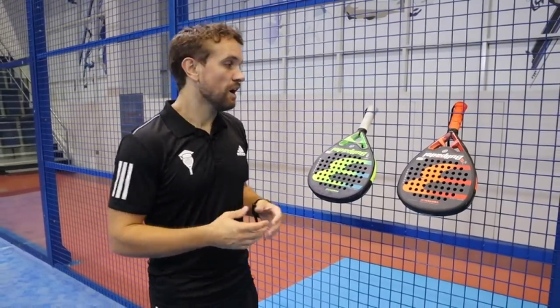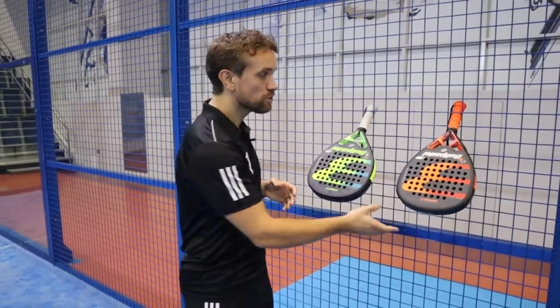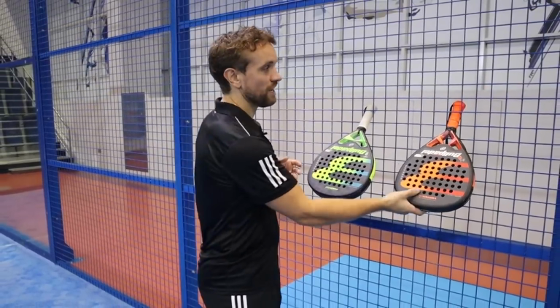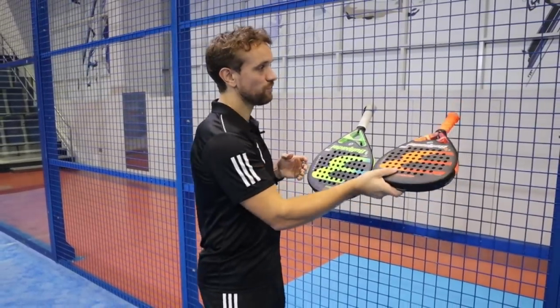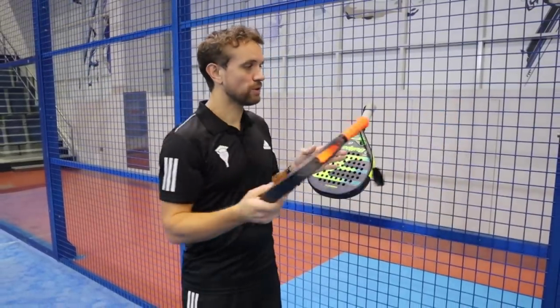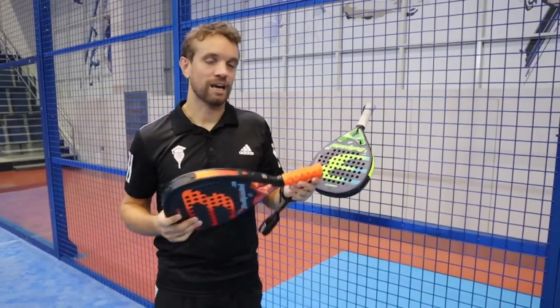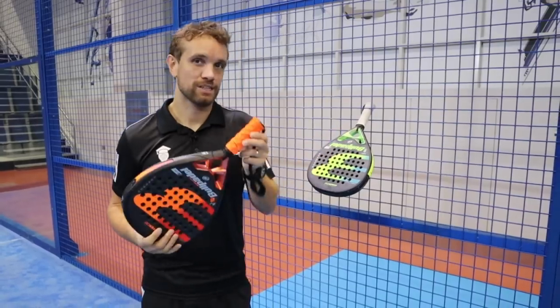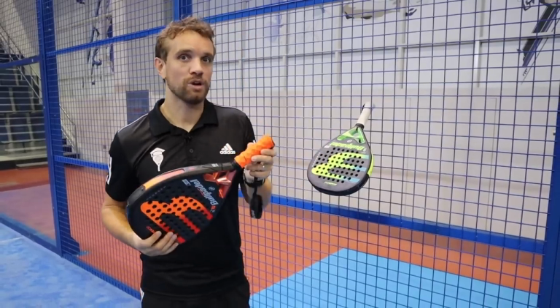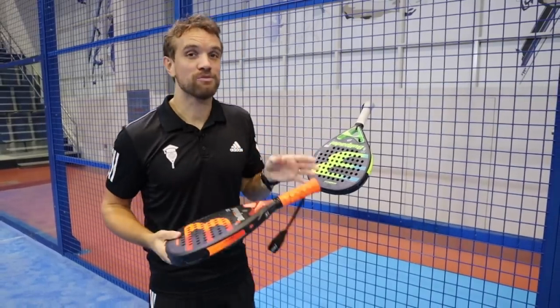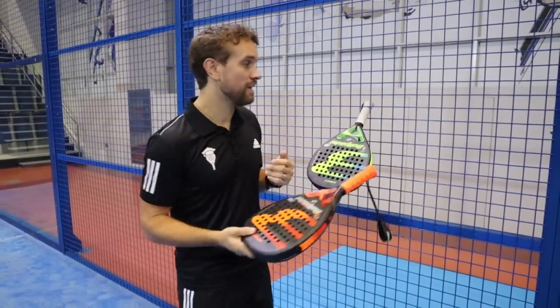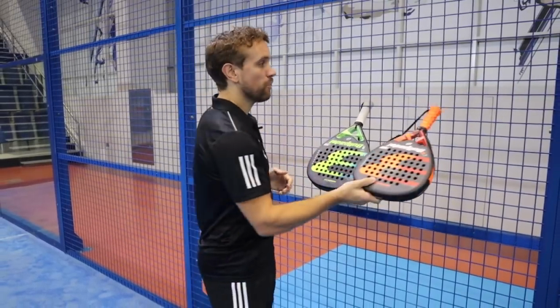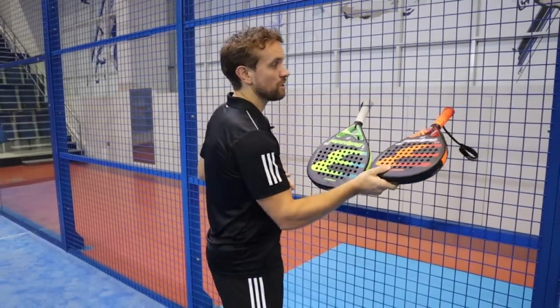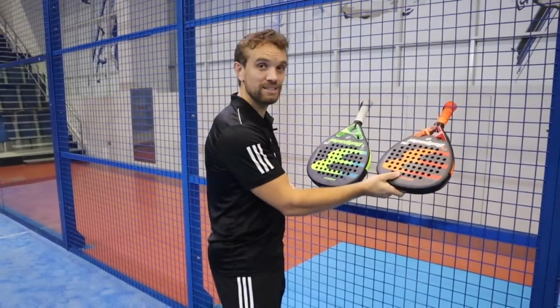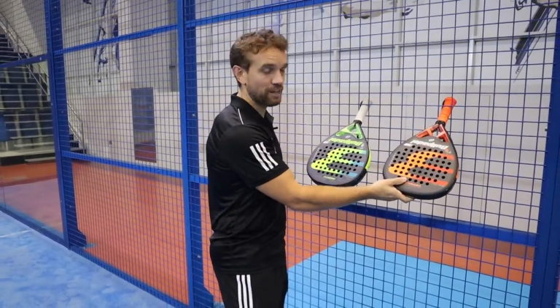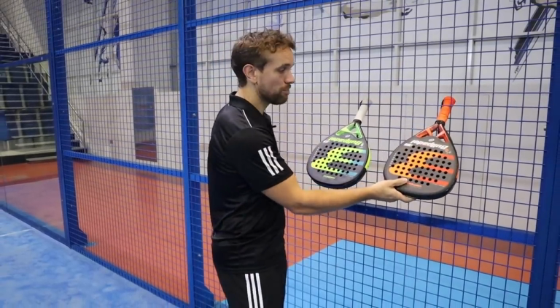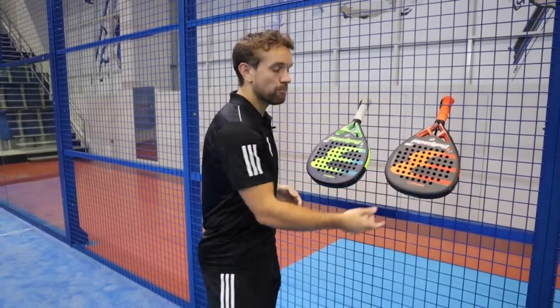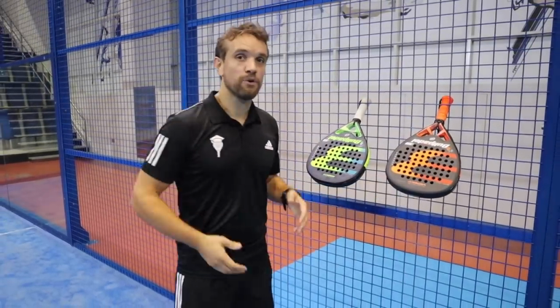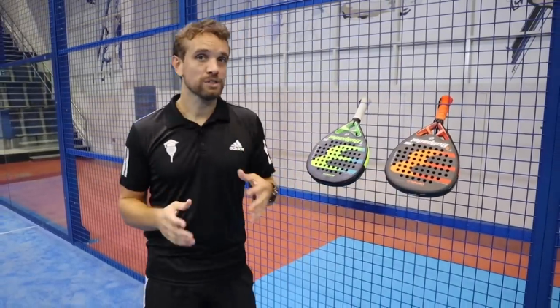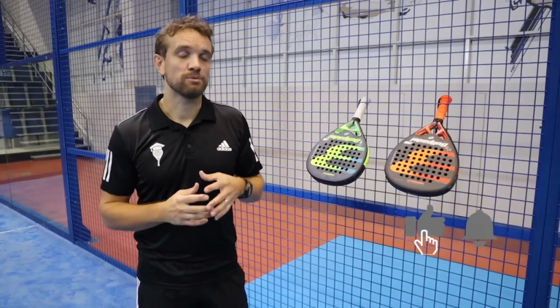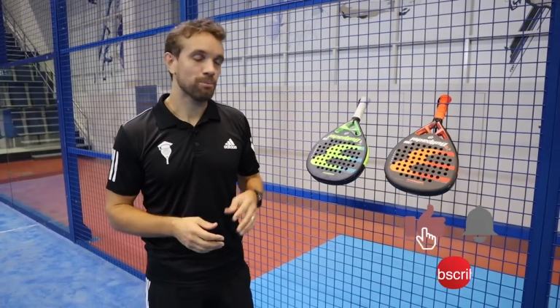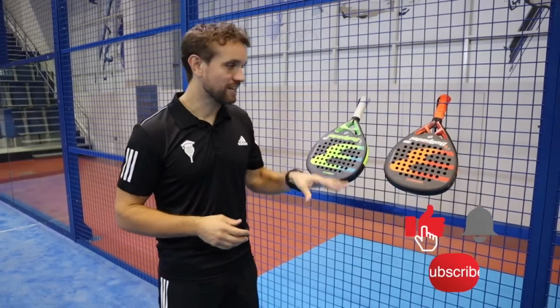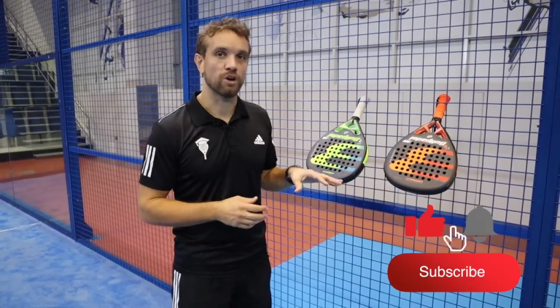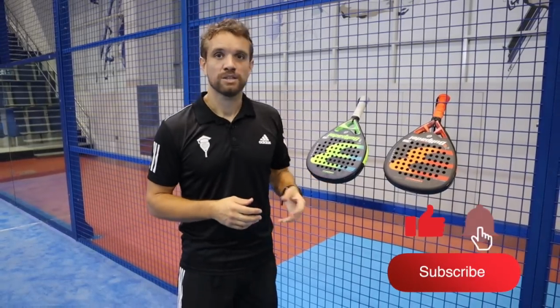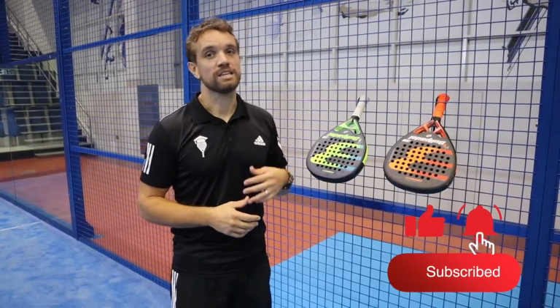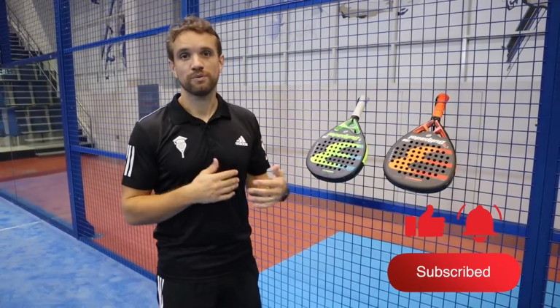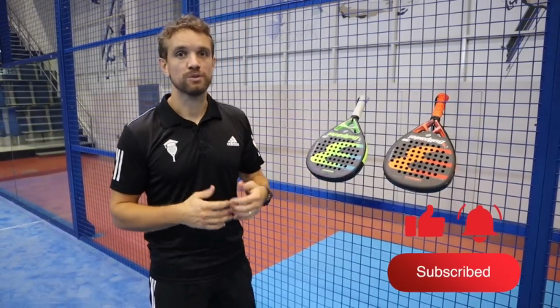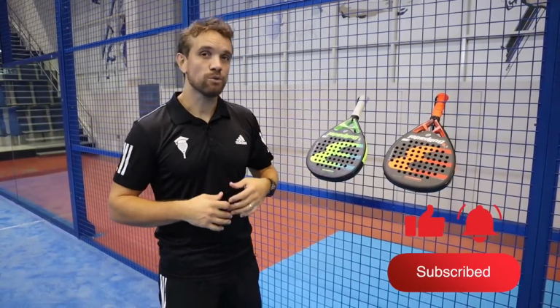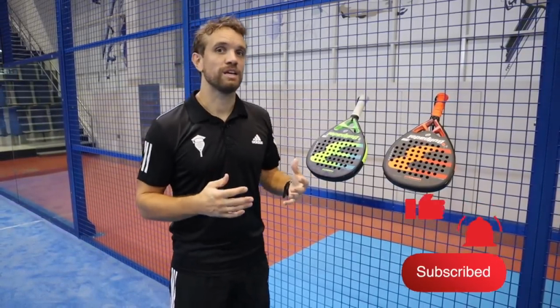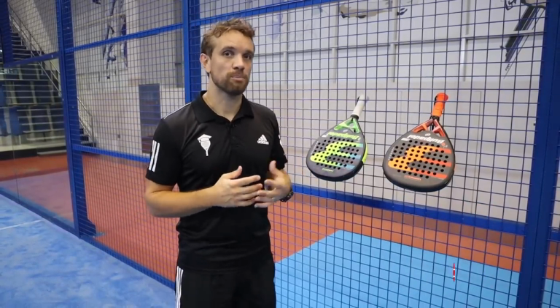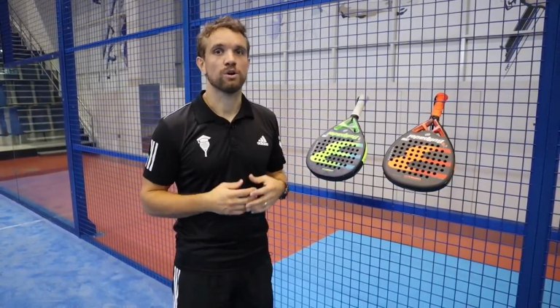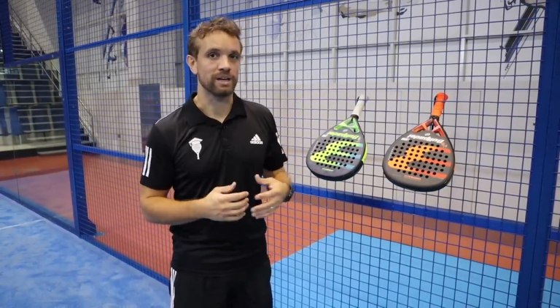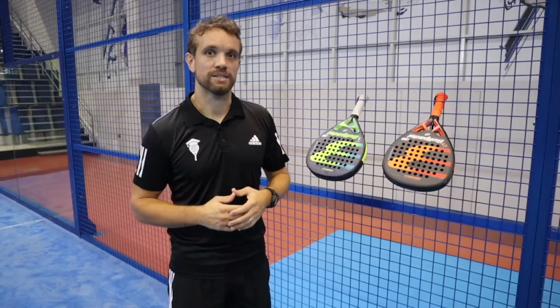I'm also at the end of the video going to look at the hexacore grip and give my thoughts and opinions on that grip. If you haven't subscribed already, please click subscribe so you can see all of these reviews and all of the videos that we post on a weekly basis.